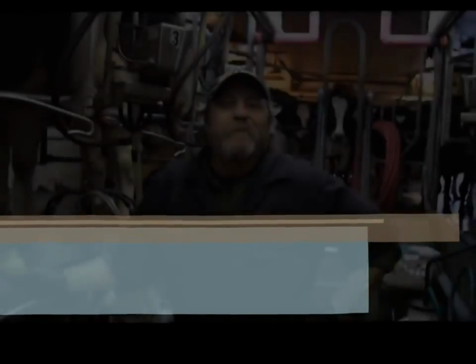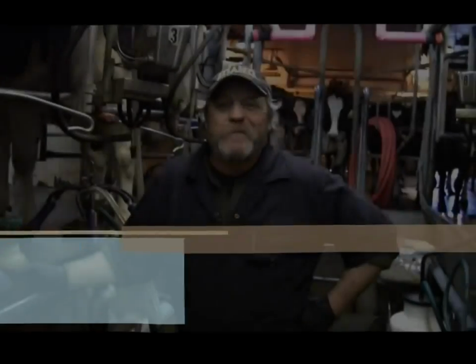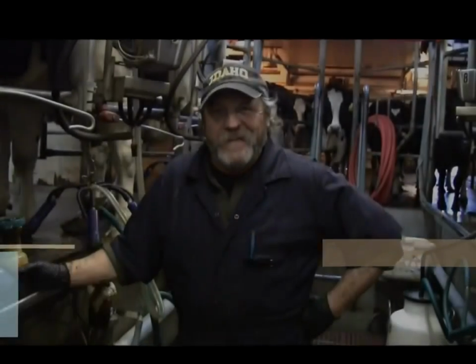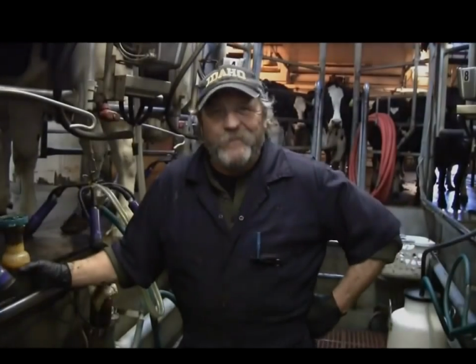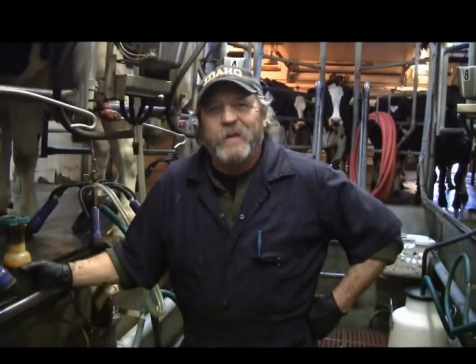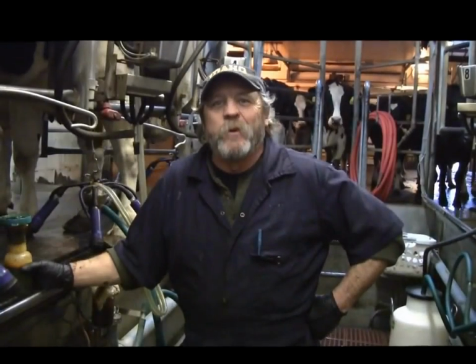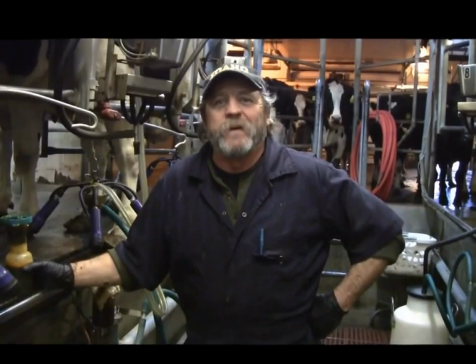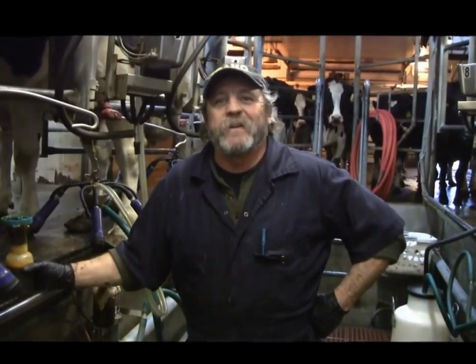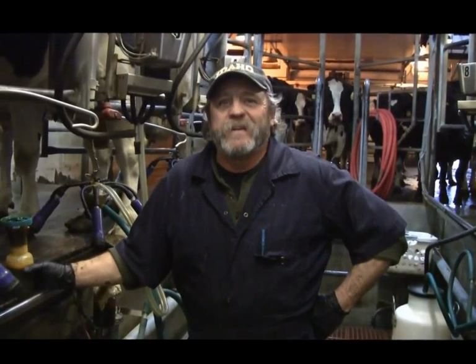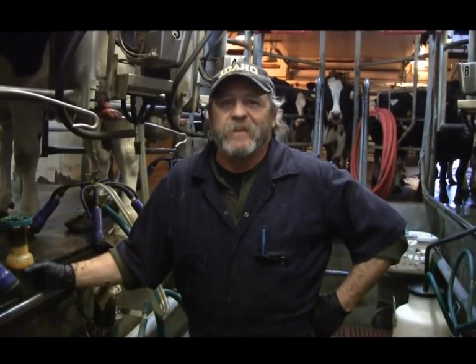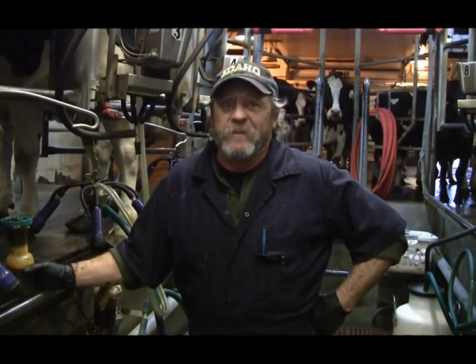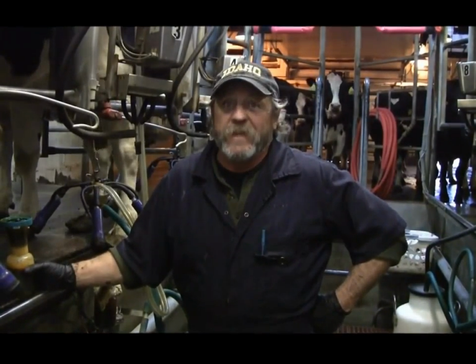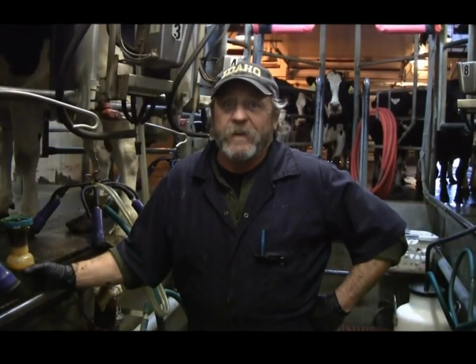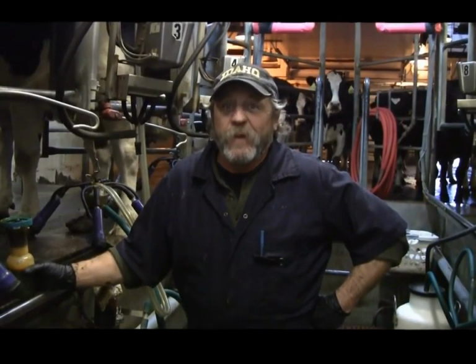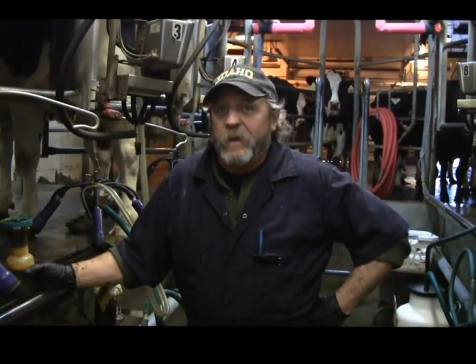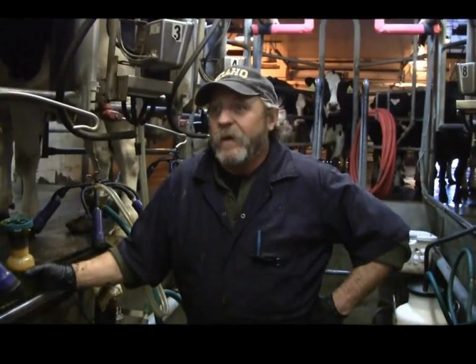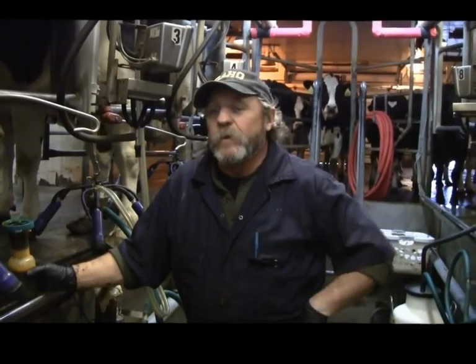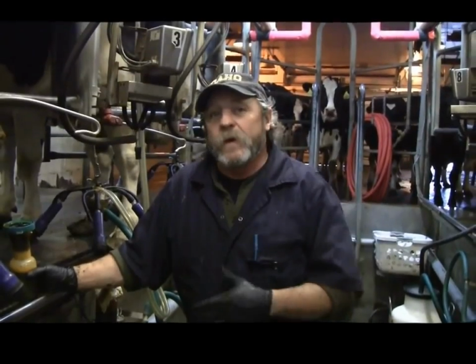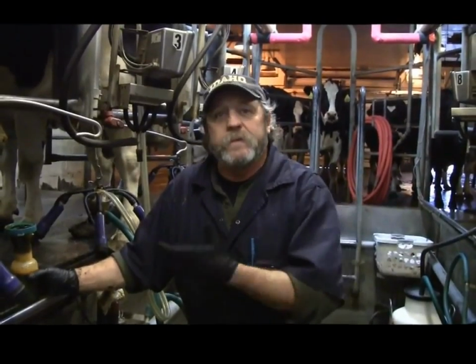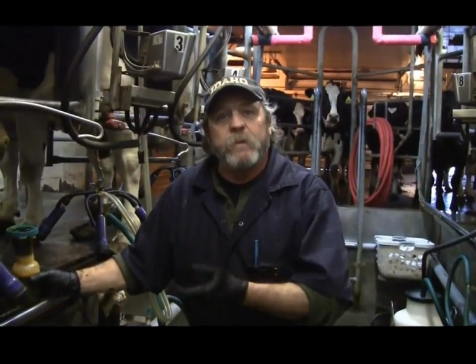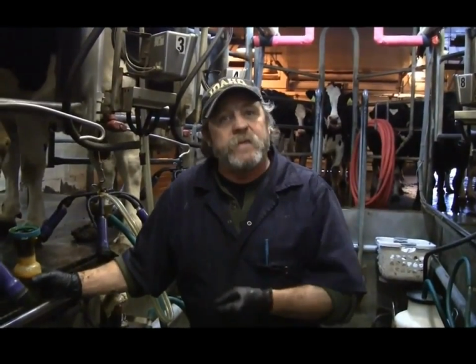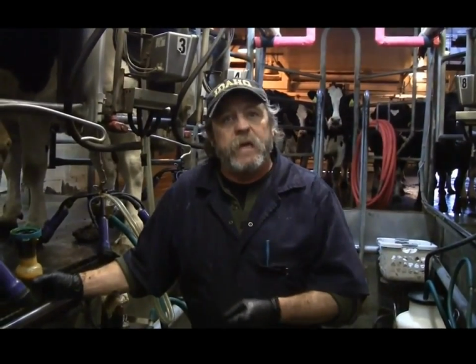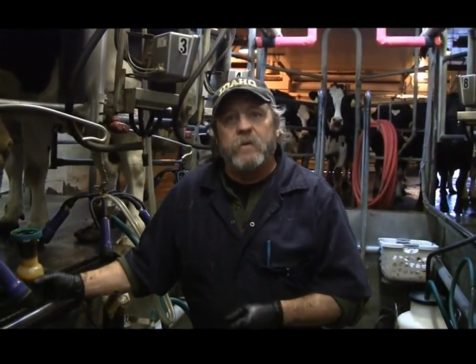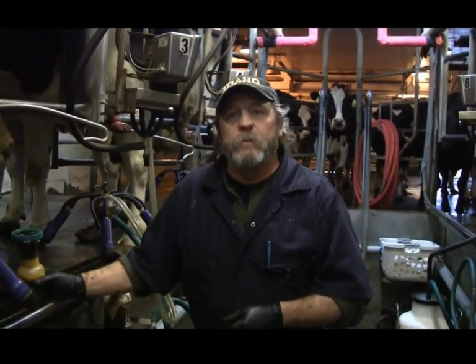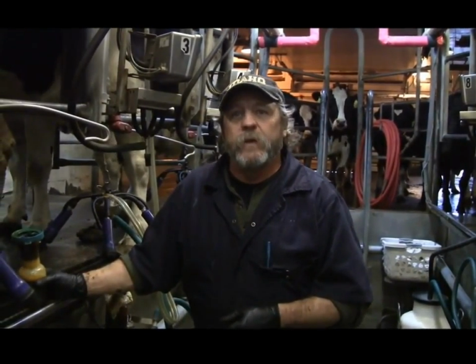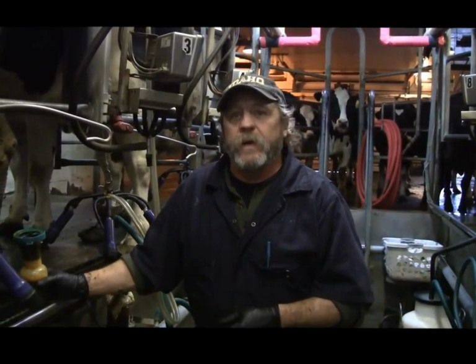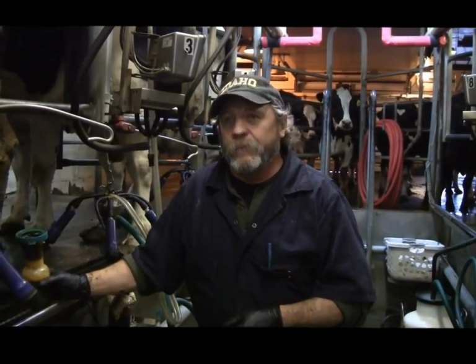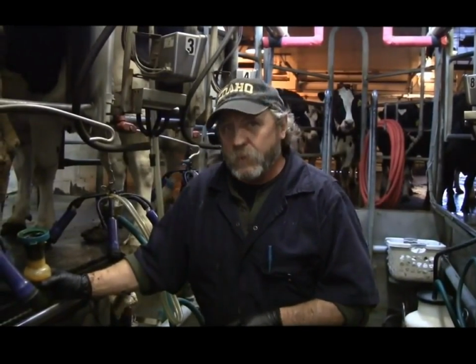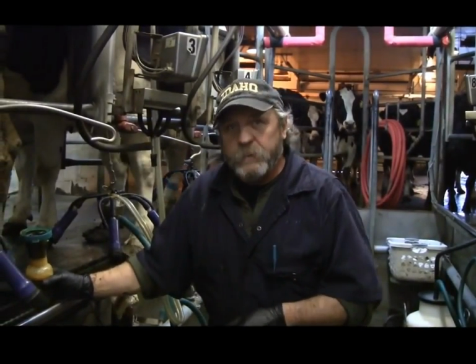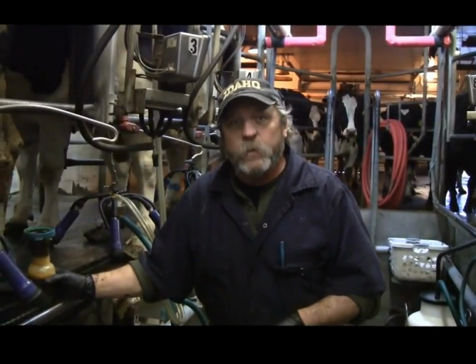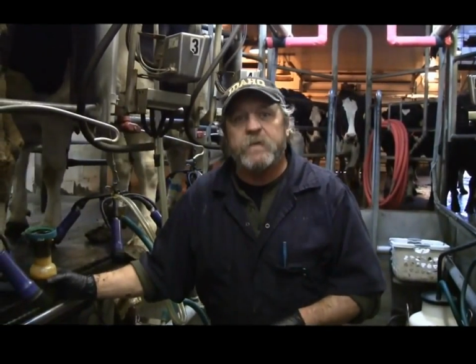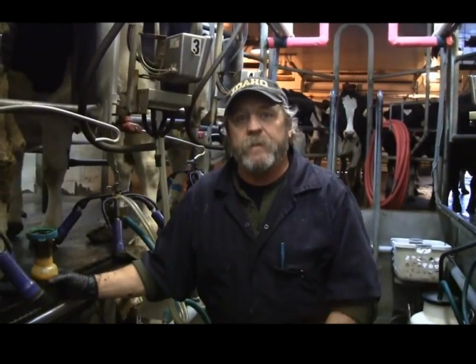My name is Ted. I'm a morning milker here at the University of Gary. We've got about 68 cows that we're milking right now, and we're bringing them in twice a day.